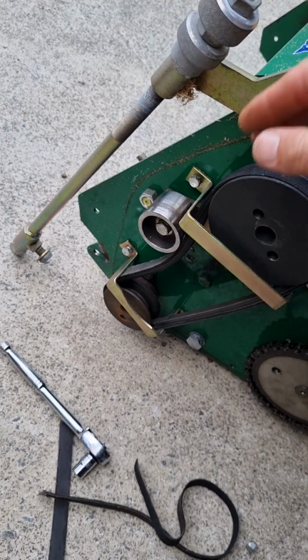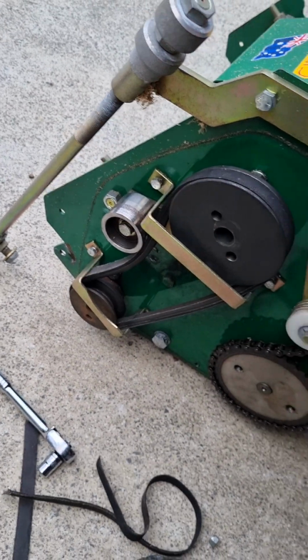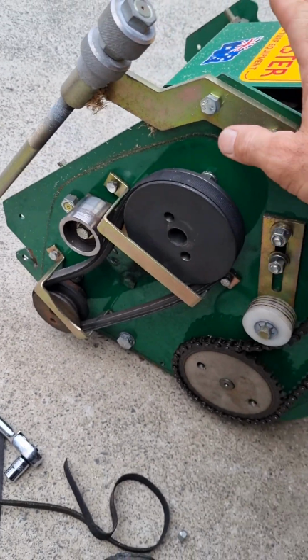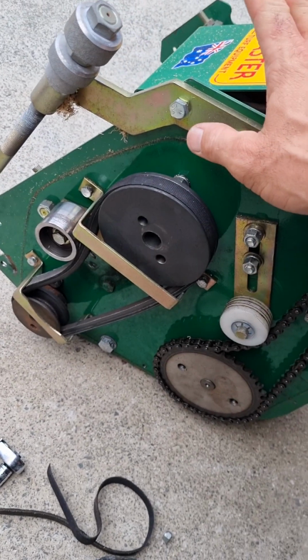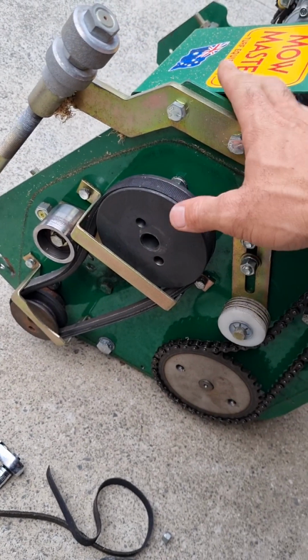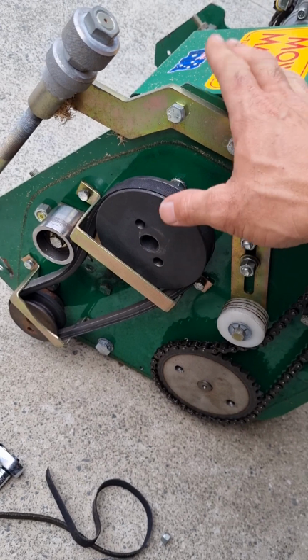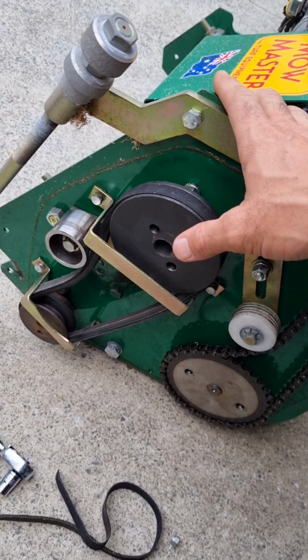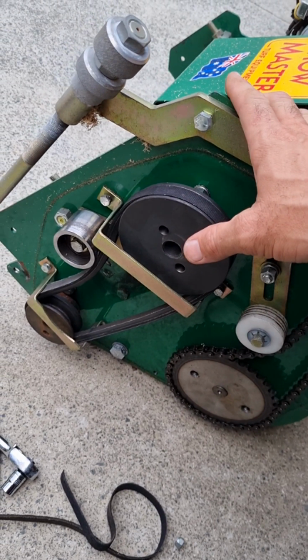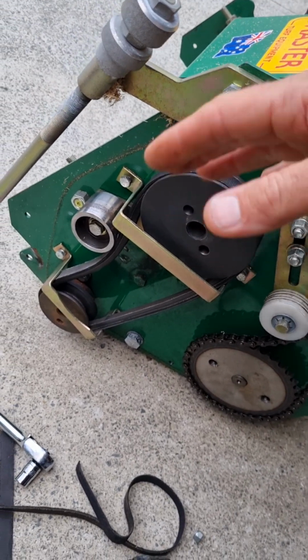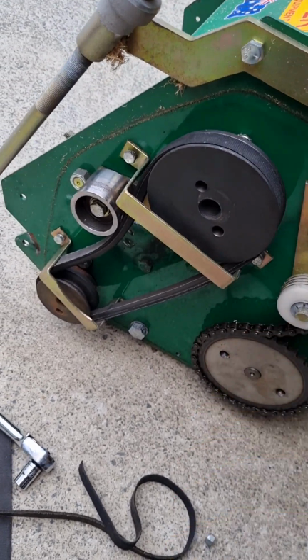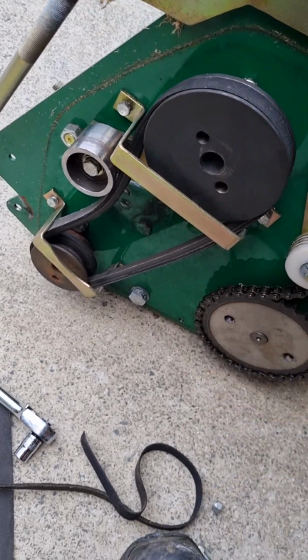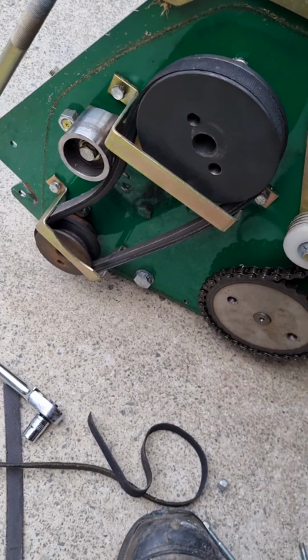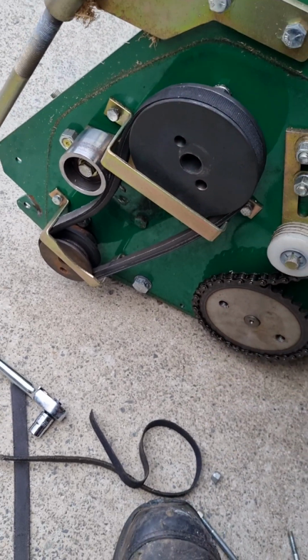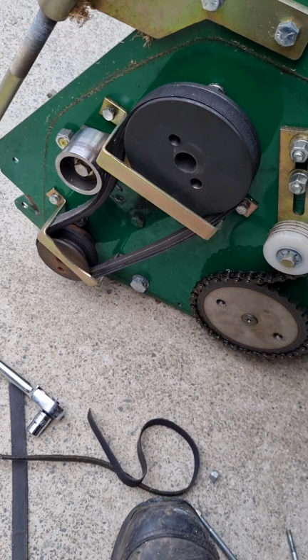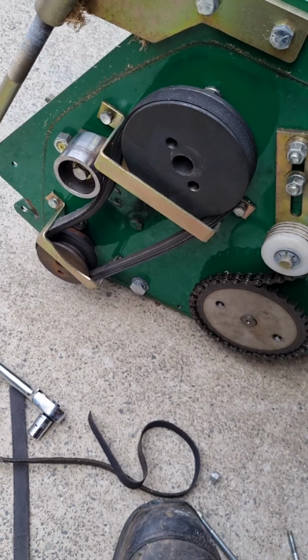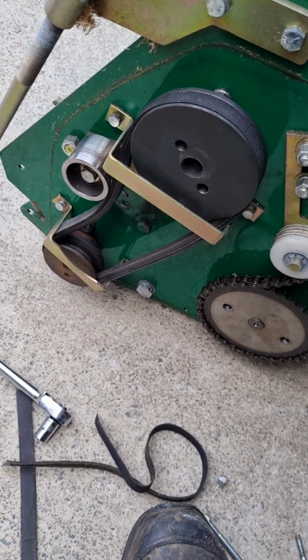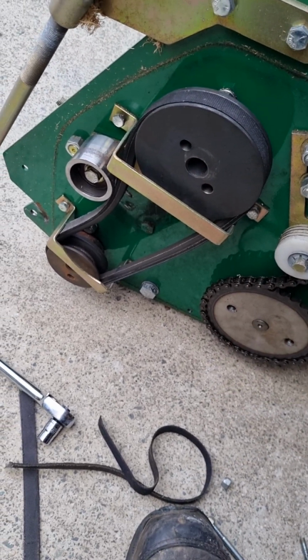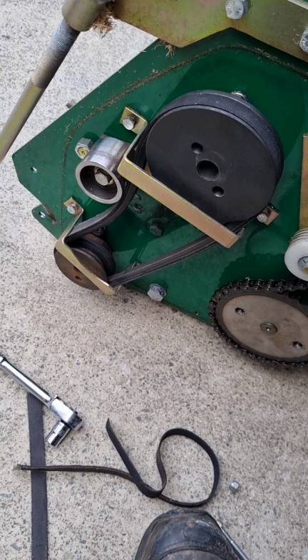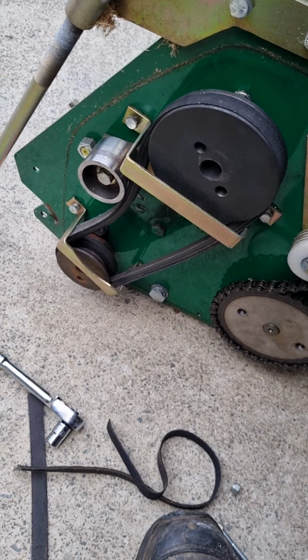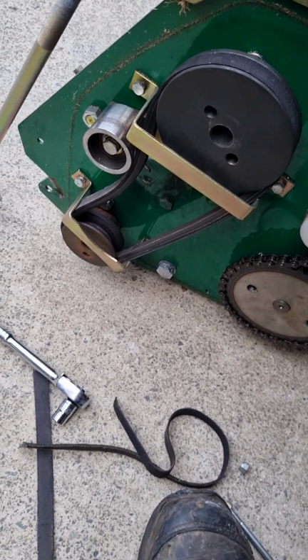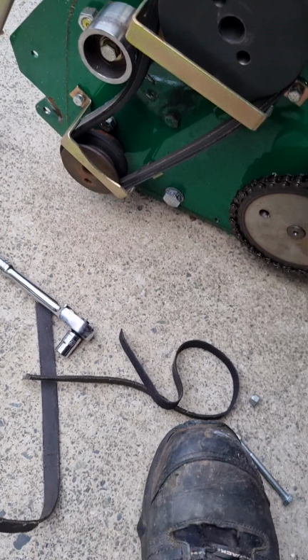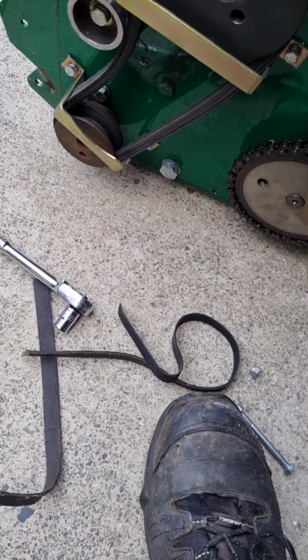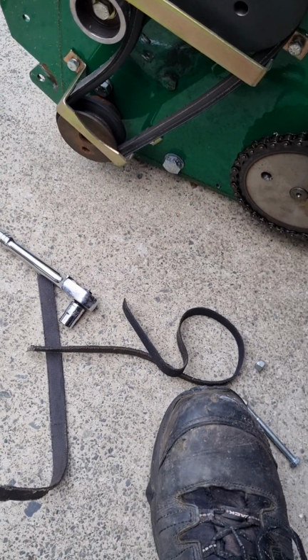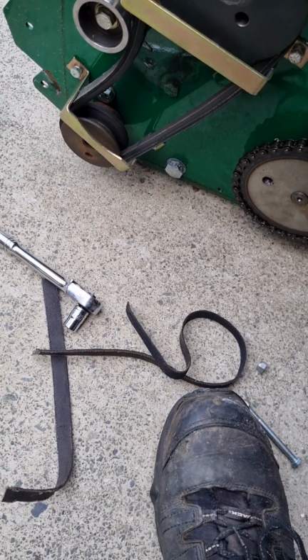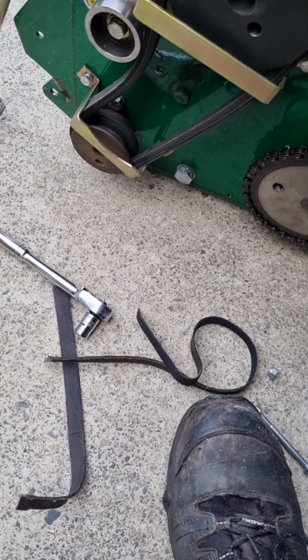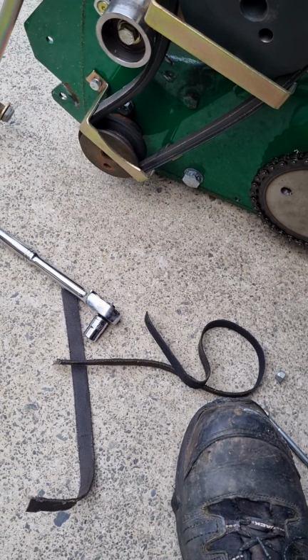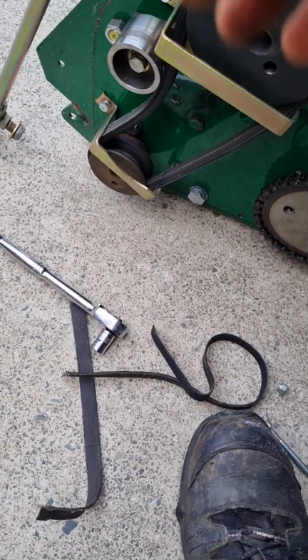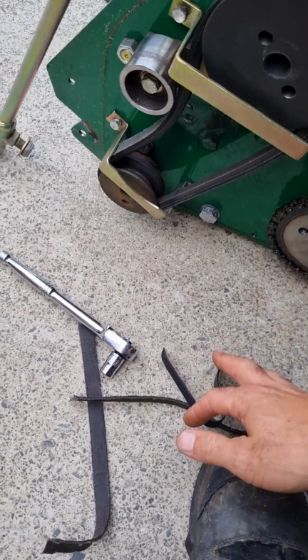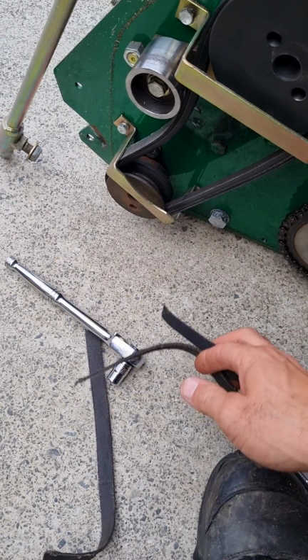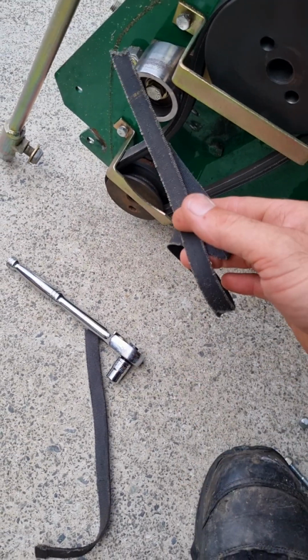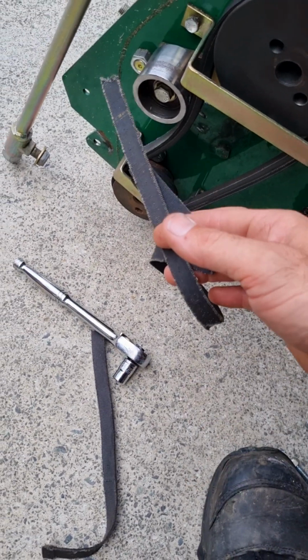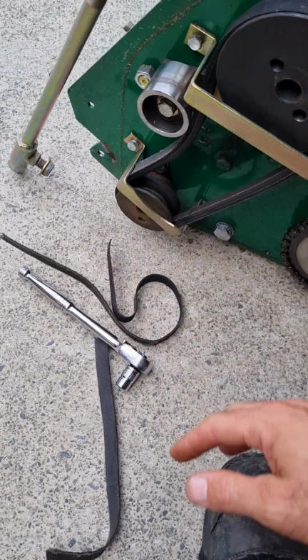Now this isn't mine, although I've had one of these before. It's a mate of mine so I'm fixing it up for him, but I took the cover off just now and that's what I found inside the cover.